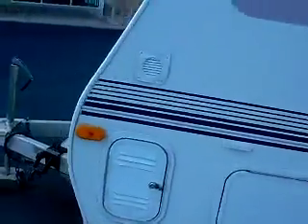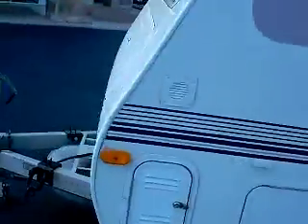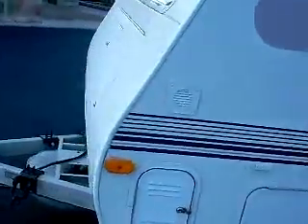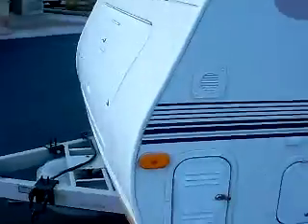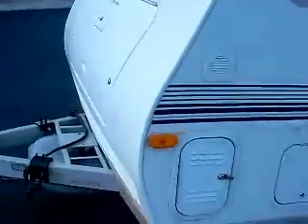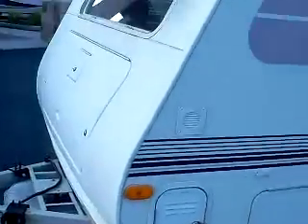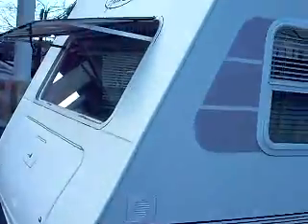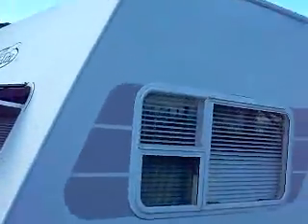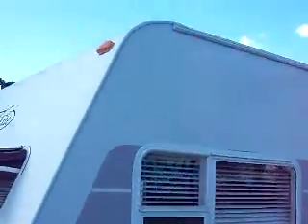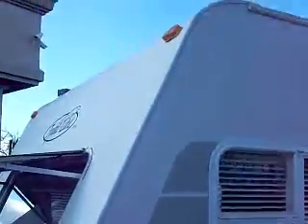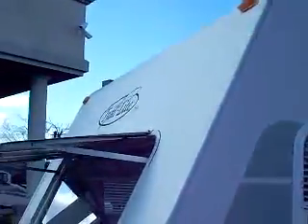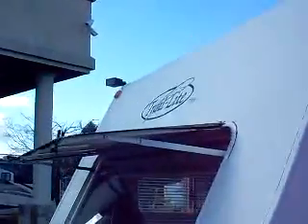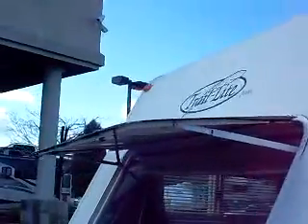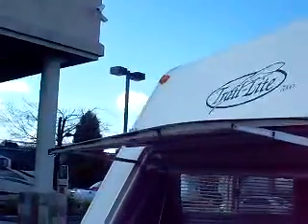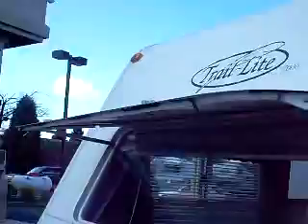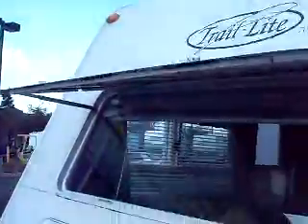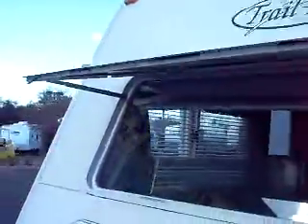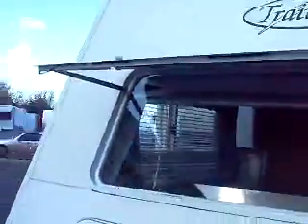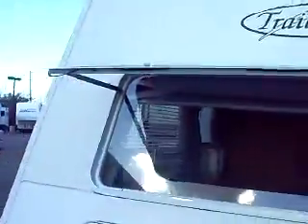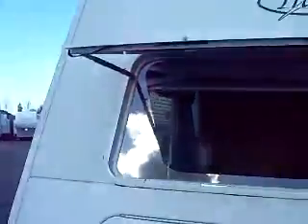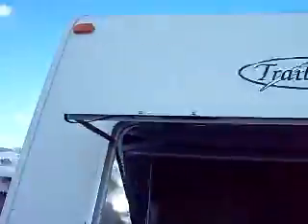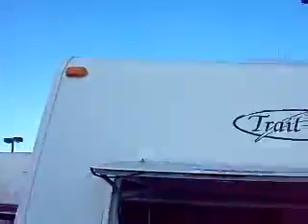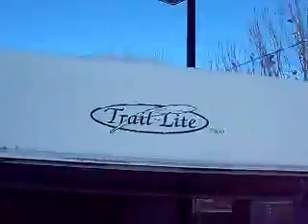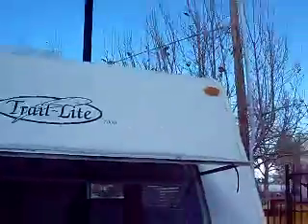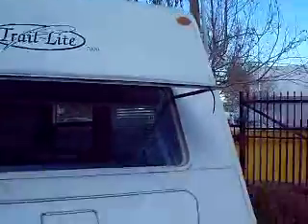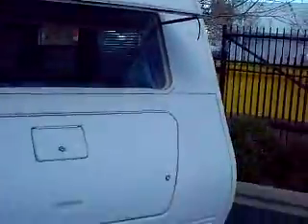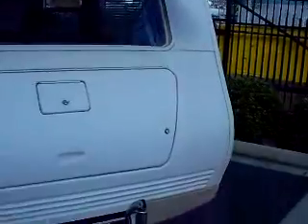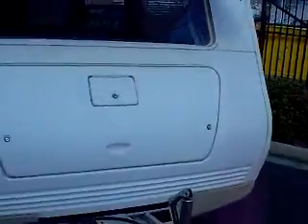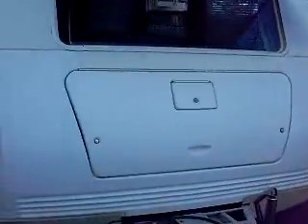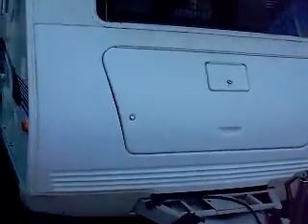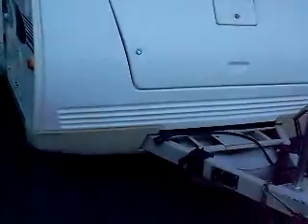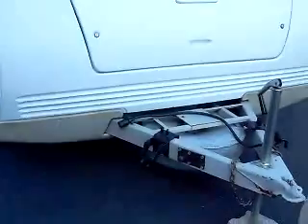Look at how great this looks all the way around. There's absolutely no way anybody would believe this is a 10-year-old unit, and this hasn't even been cleaned. When we get this shiny and detailed up for you, it's going to be gleaming and looking so great behind your tow vehicle. Just about any small truck or SUV will be able to tow it.